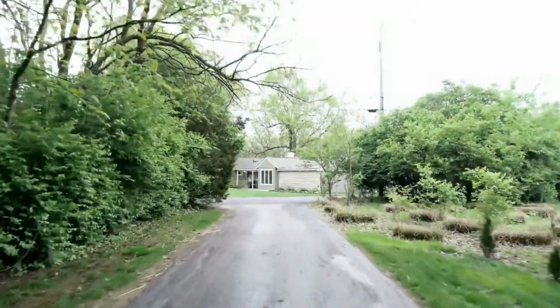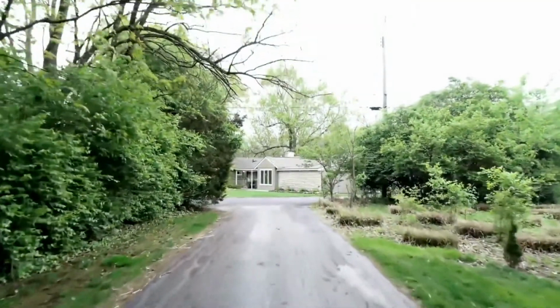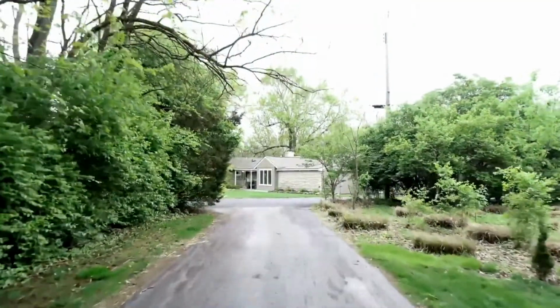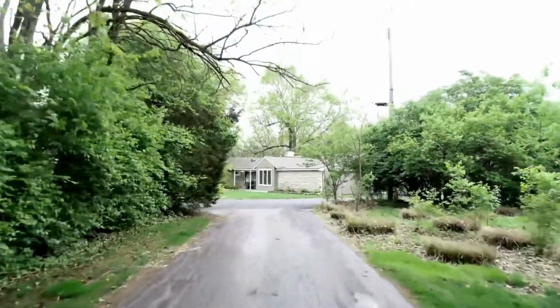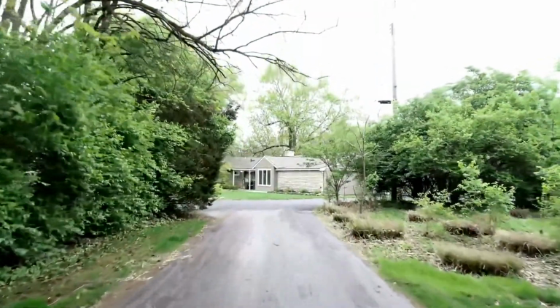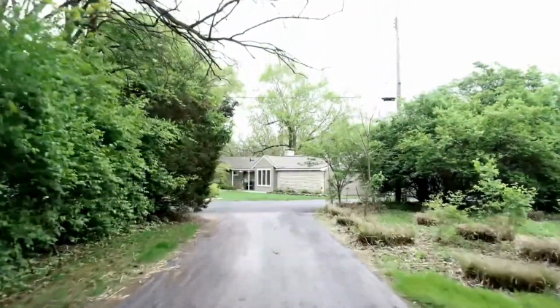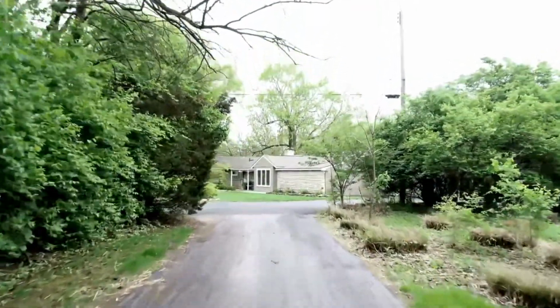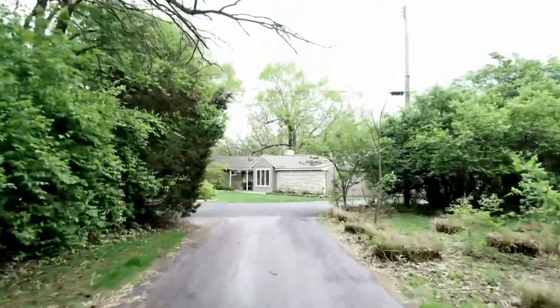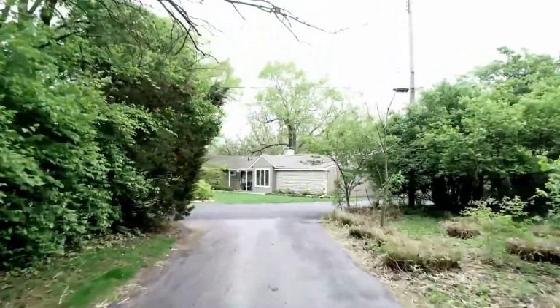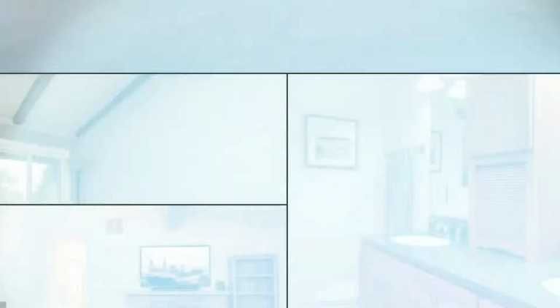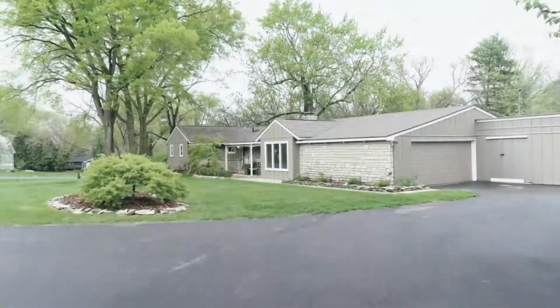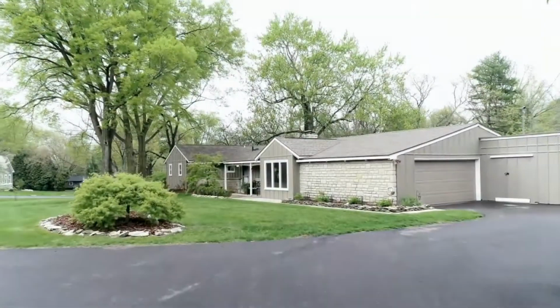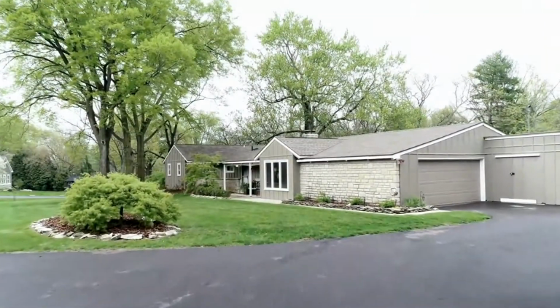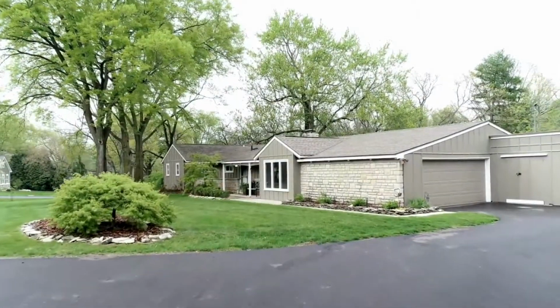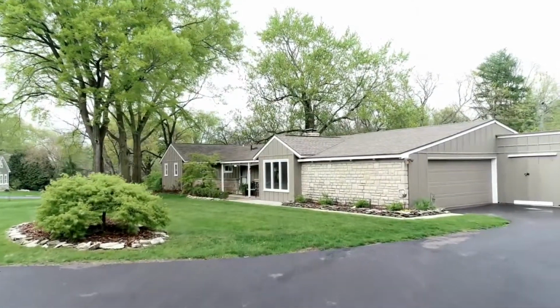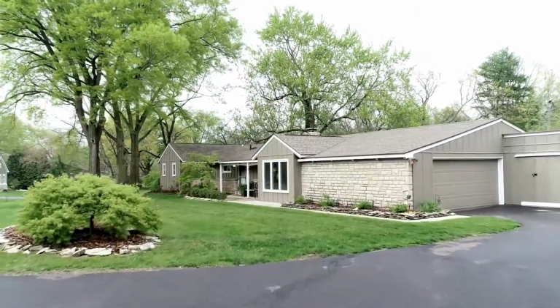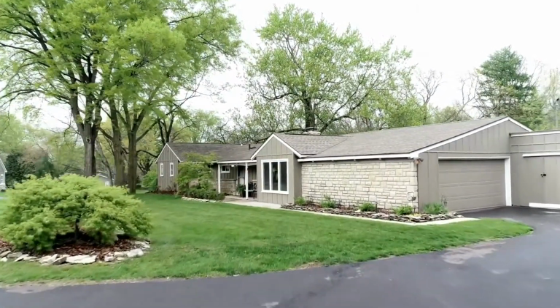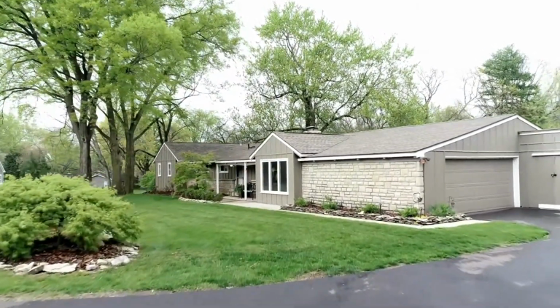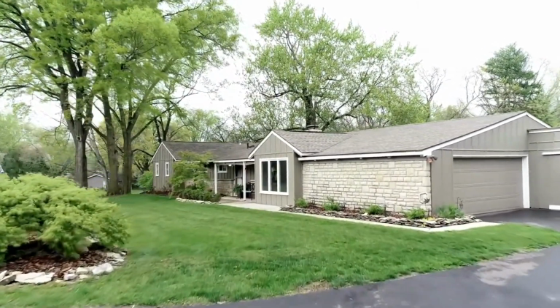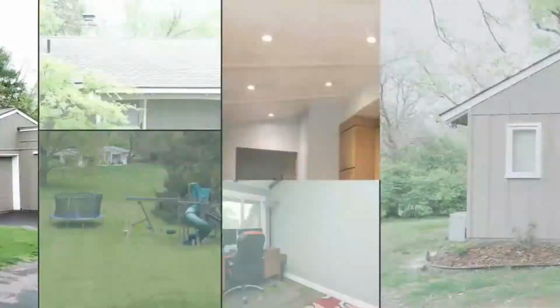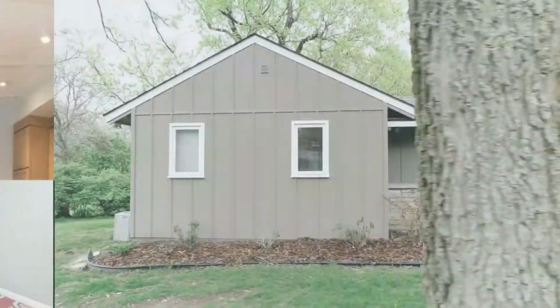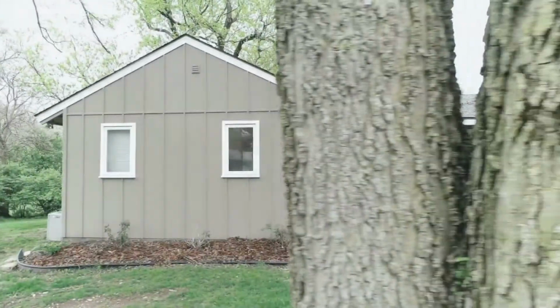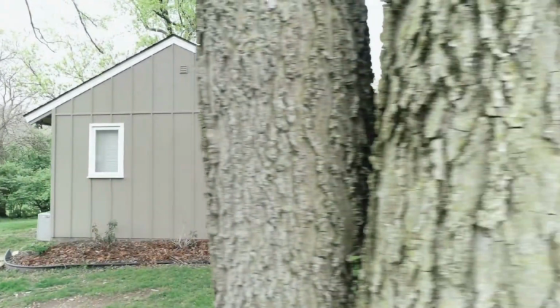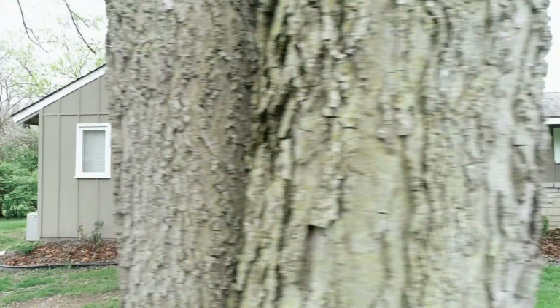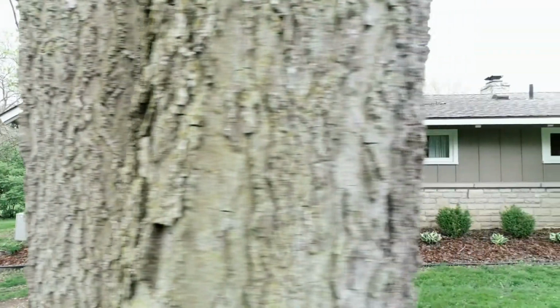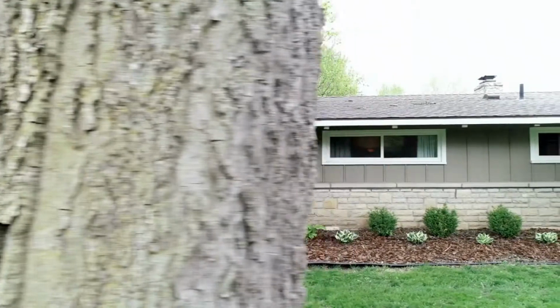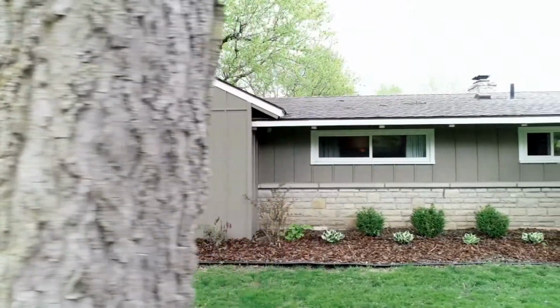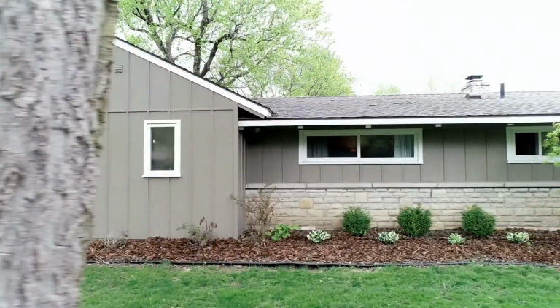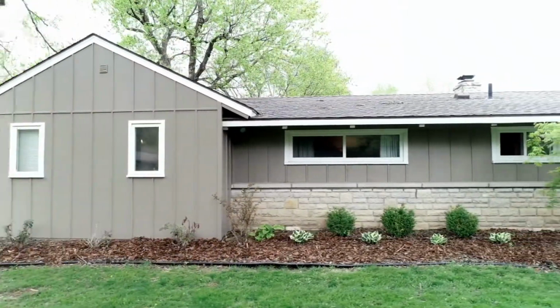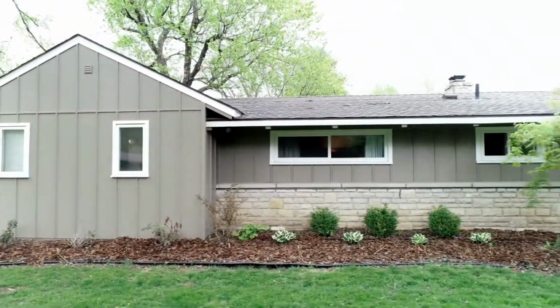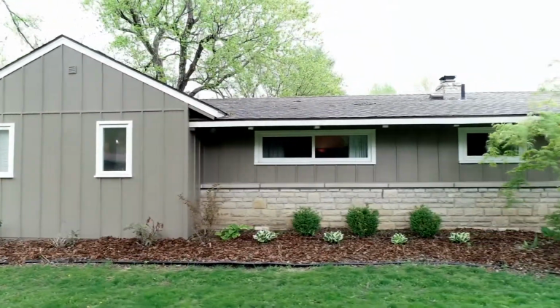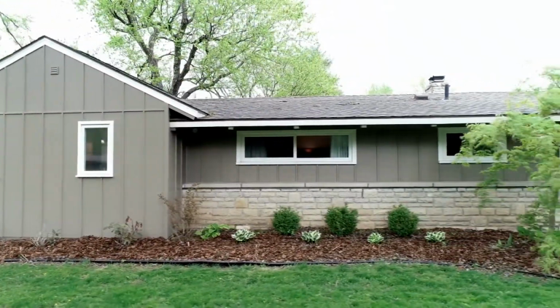Country living in the city. Beautiful open ranch on a private 1.5 acre lot. Tons of natural light throughout. Three bed, three full baths, 2200 square feet.